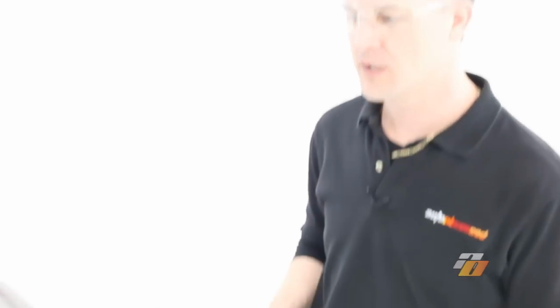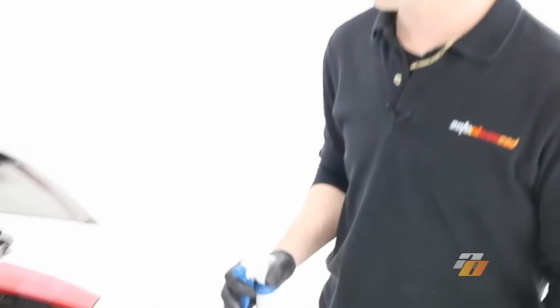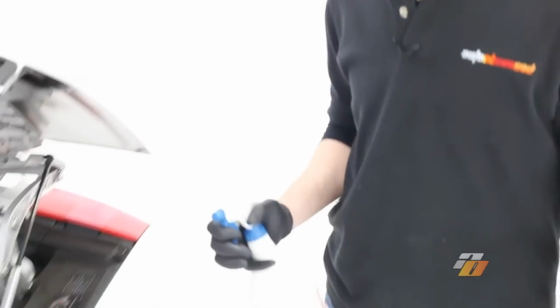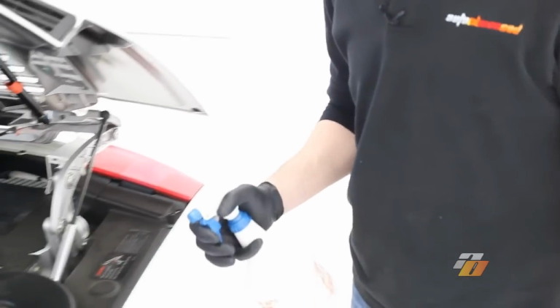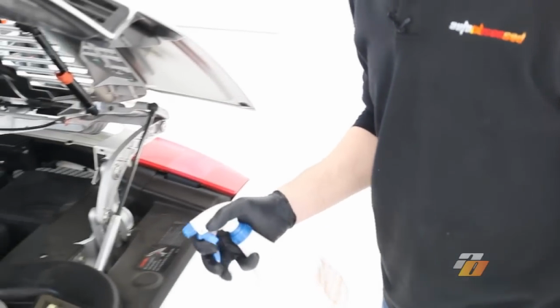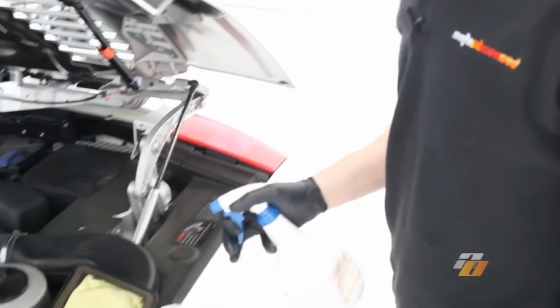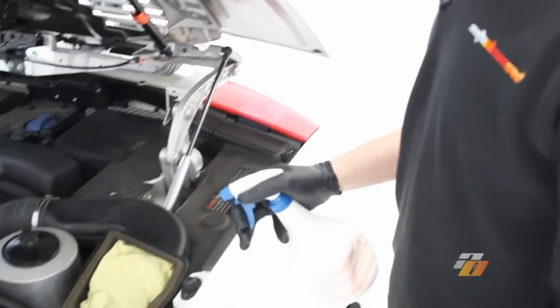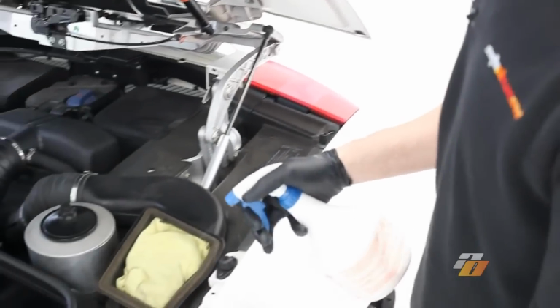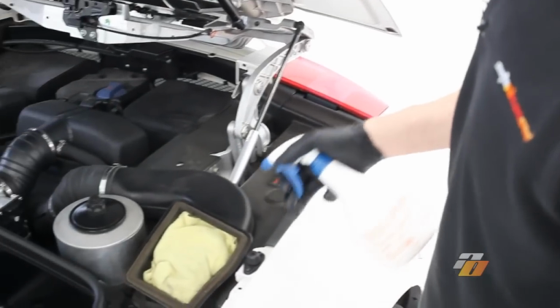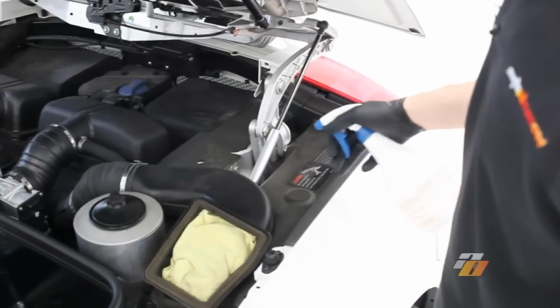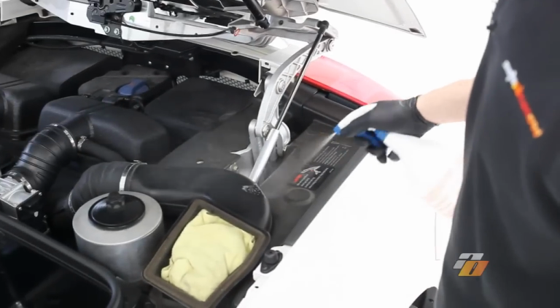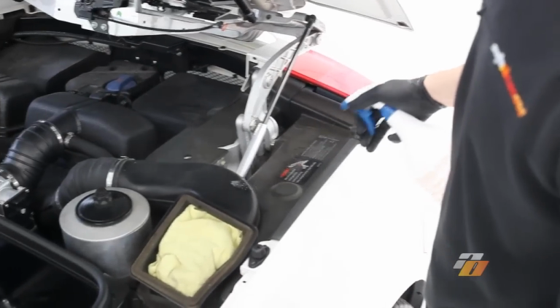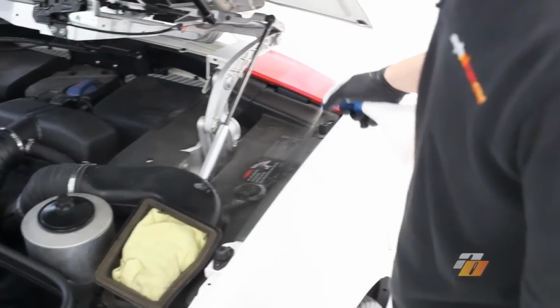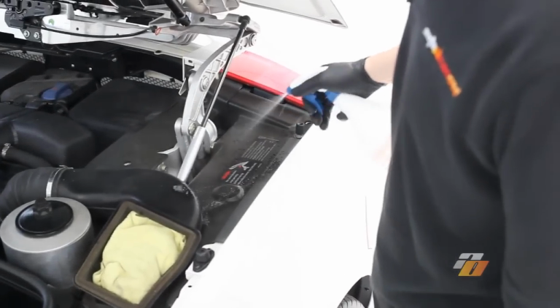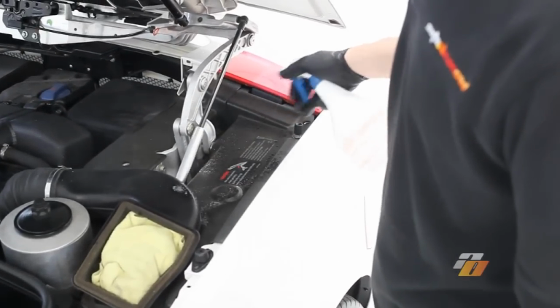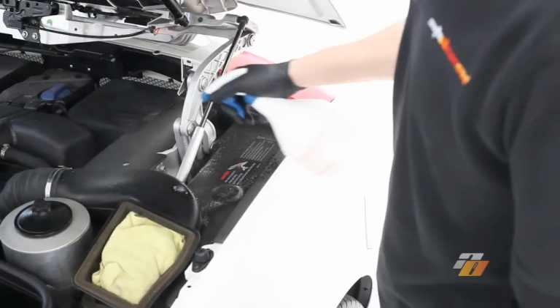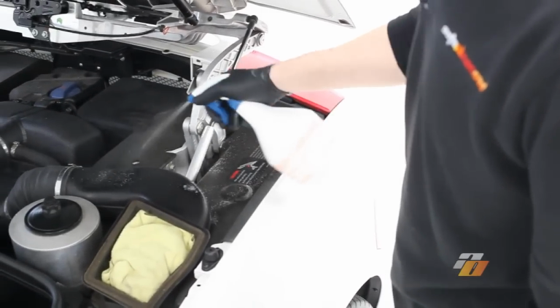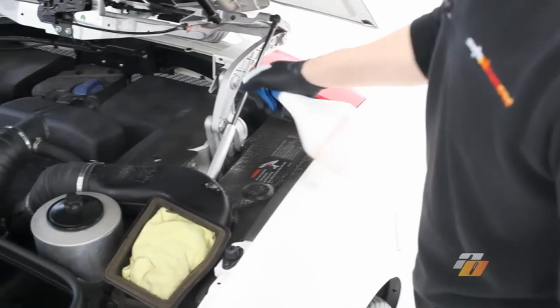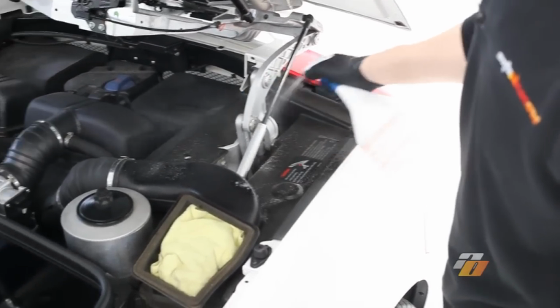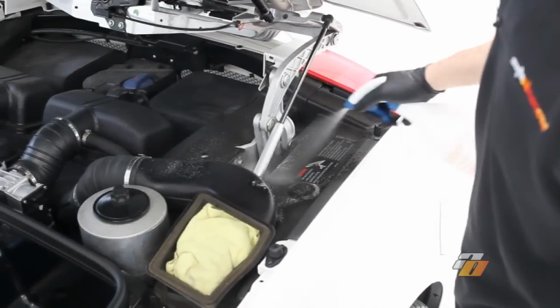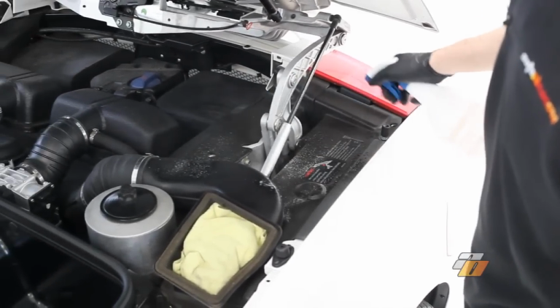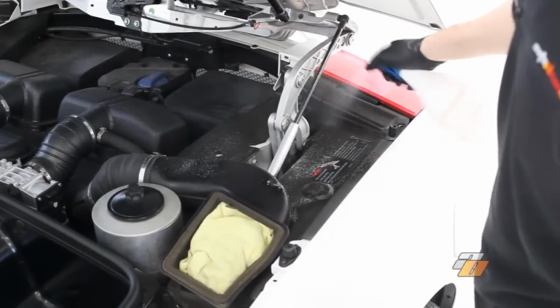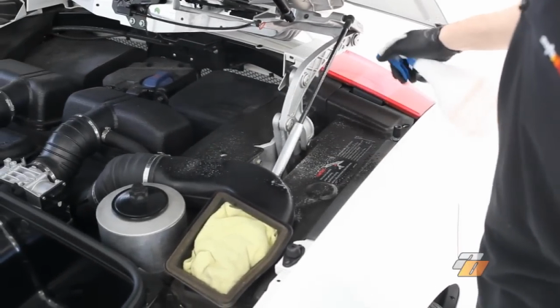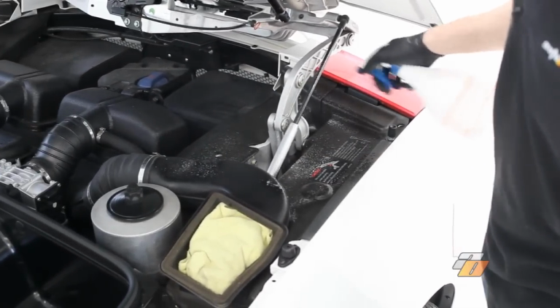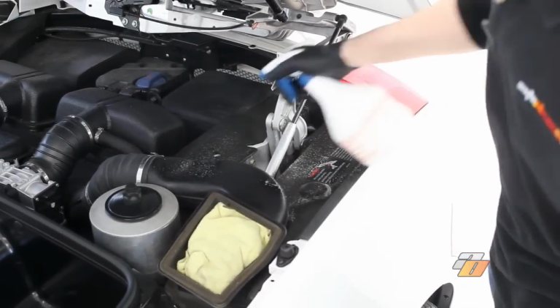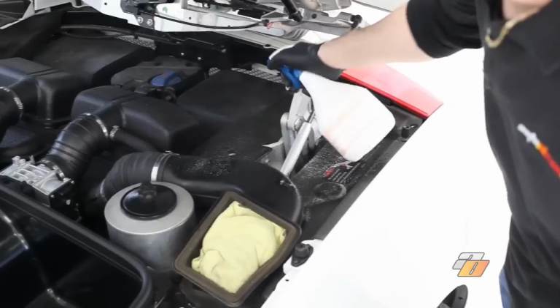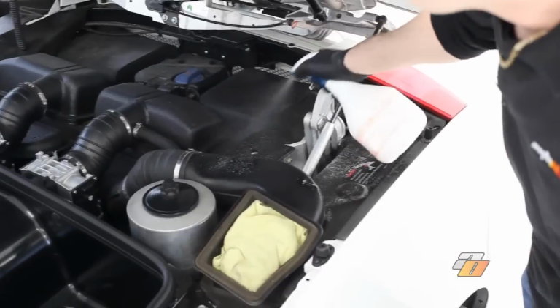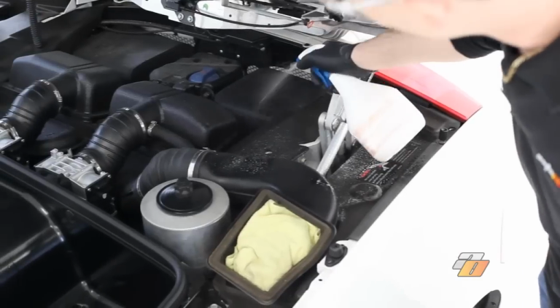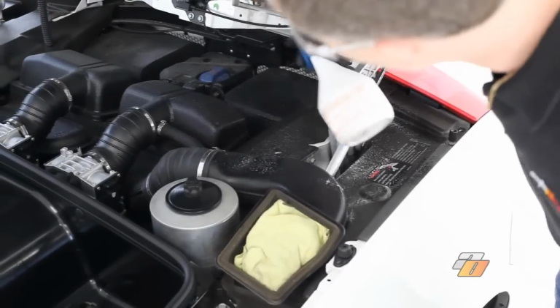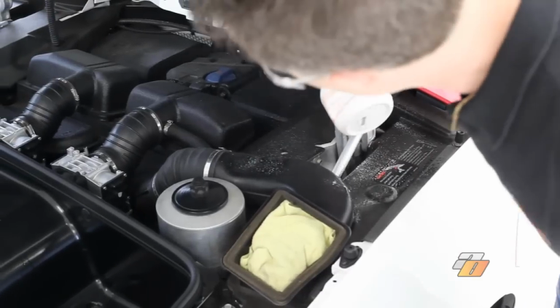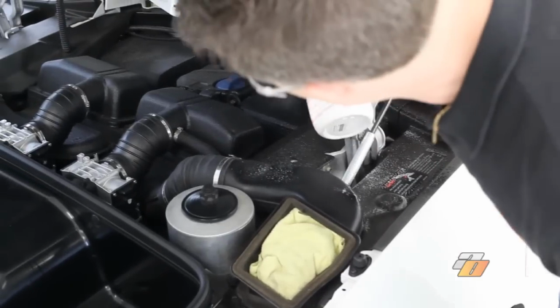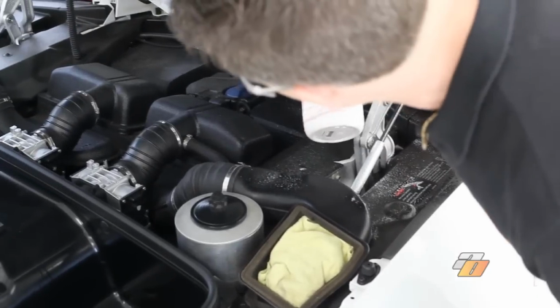To begin, we're going to spray our engine bay cleaning product throughout the engine bay. We're going to let that dwell for a little bit, then we're going to go ahead and brush all the areas.